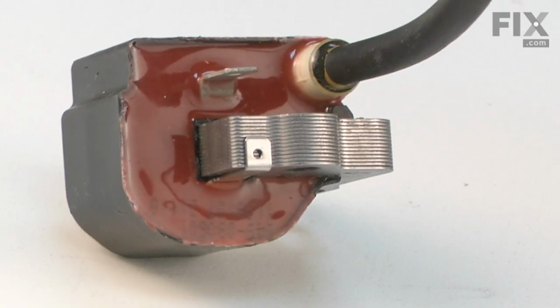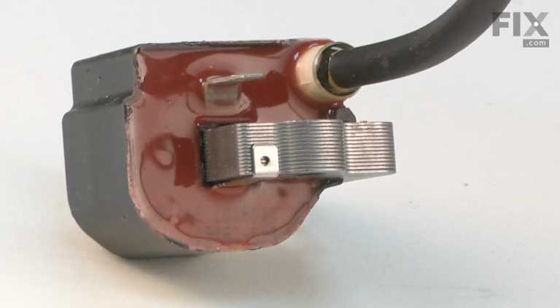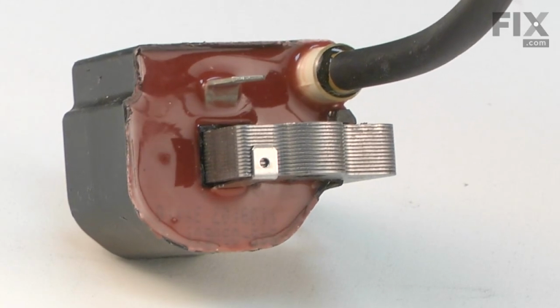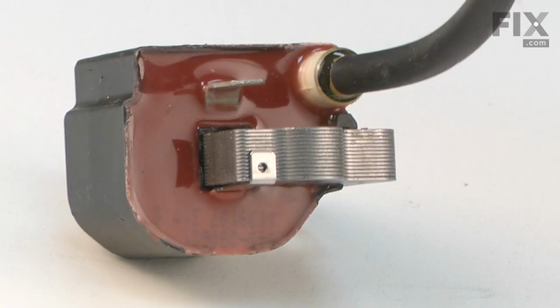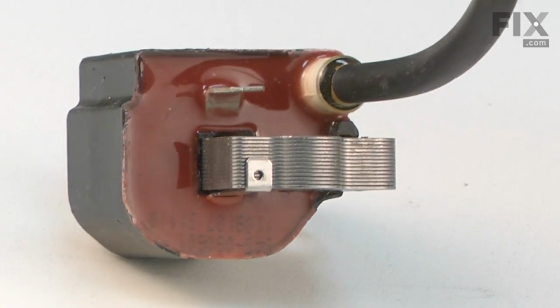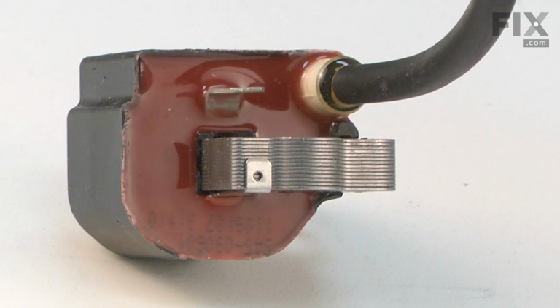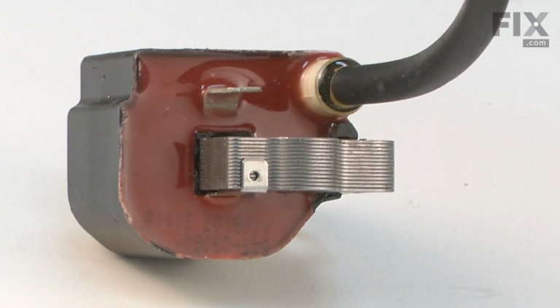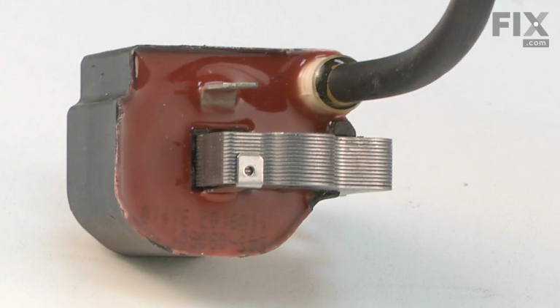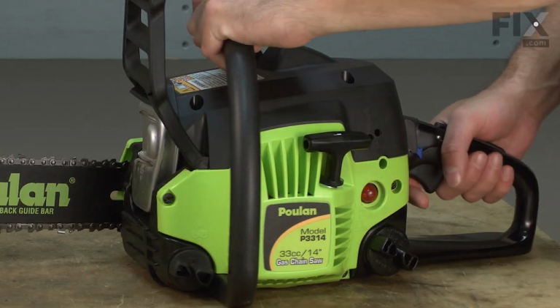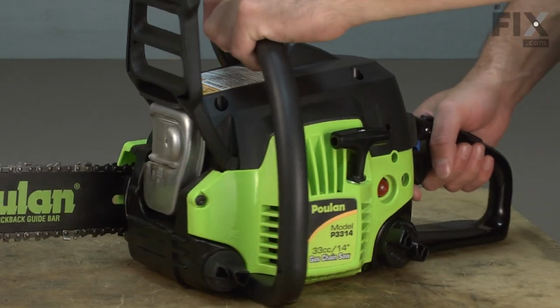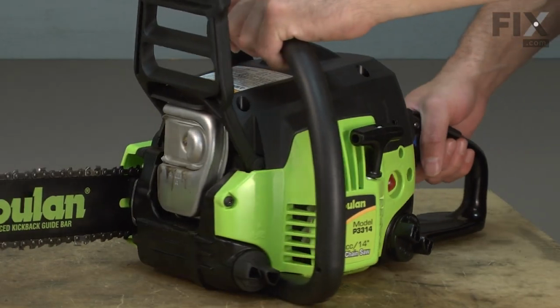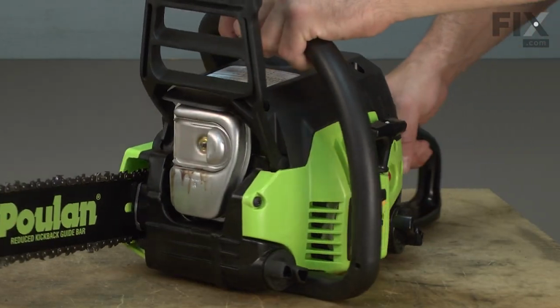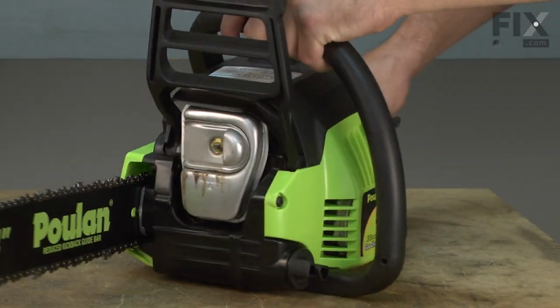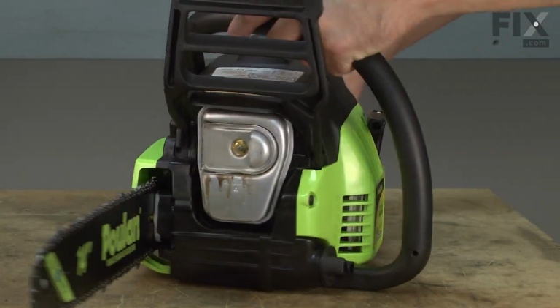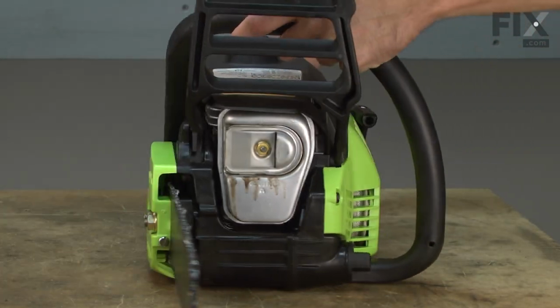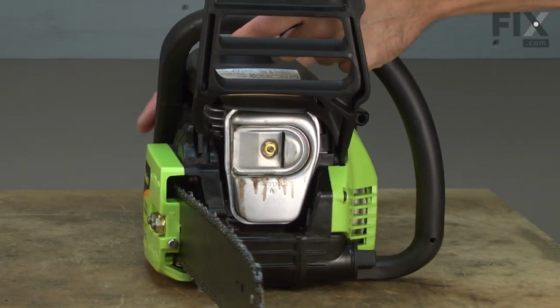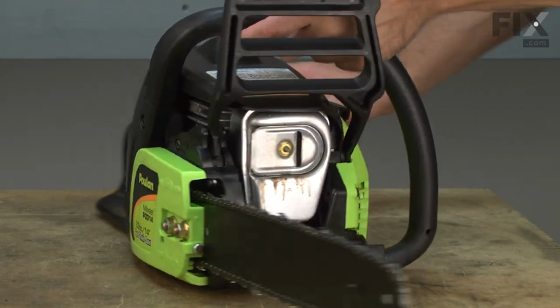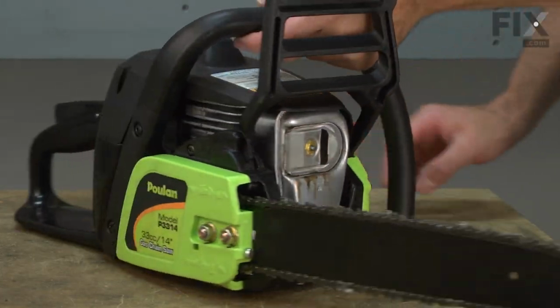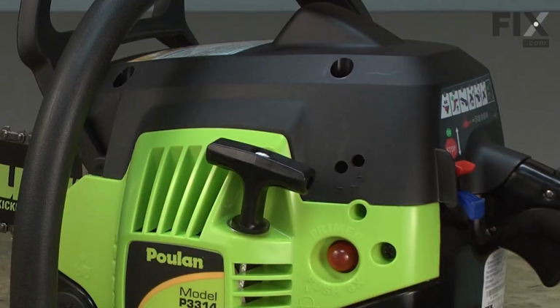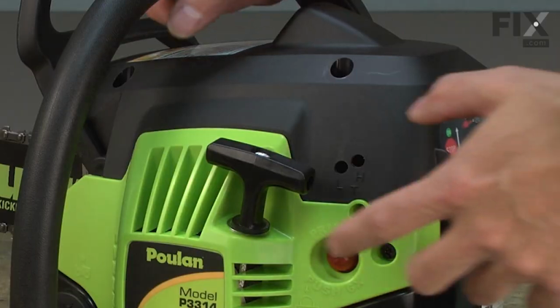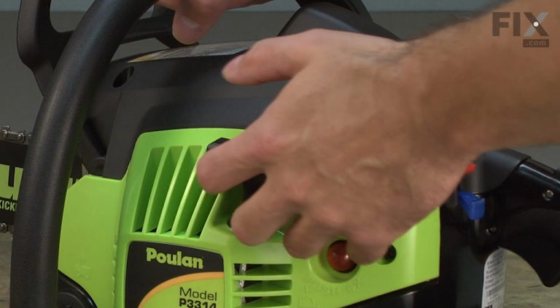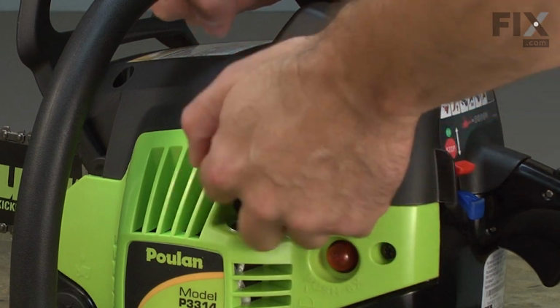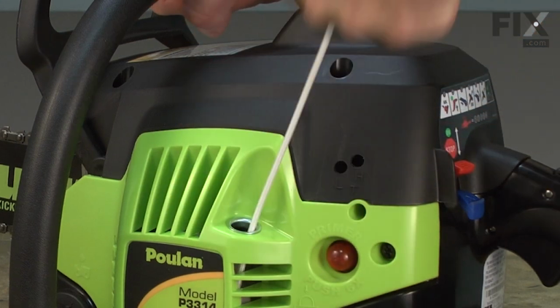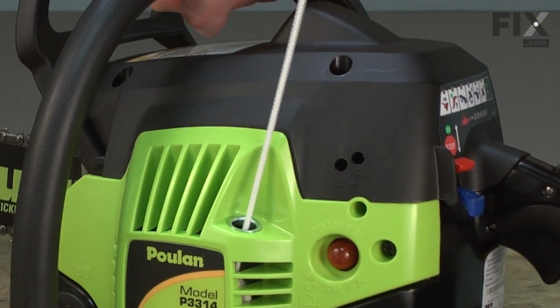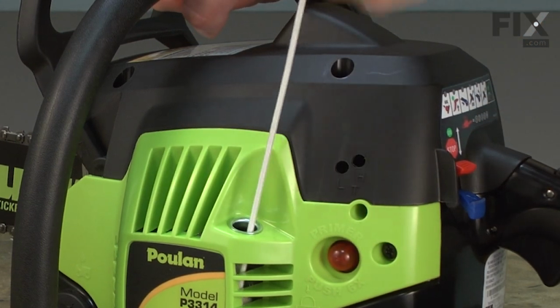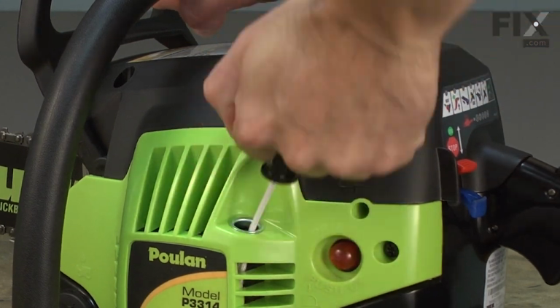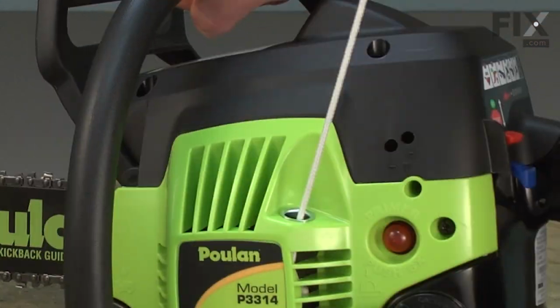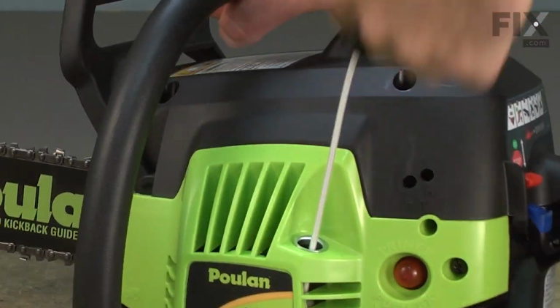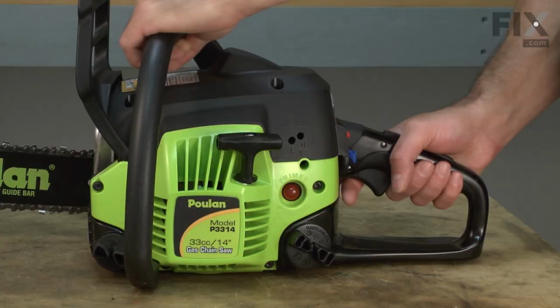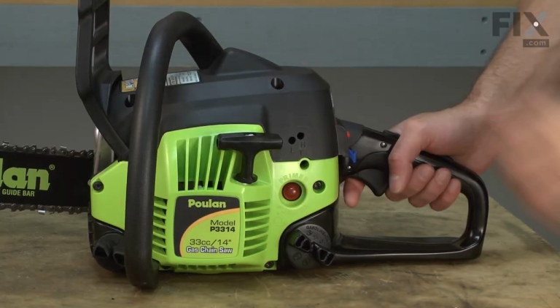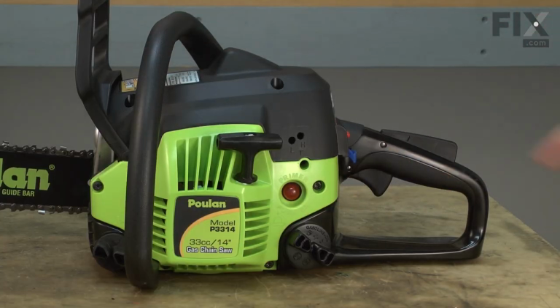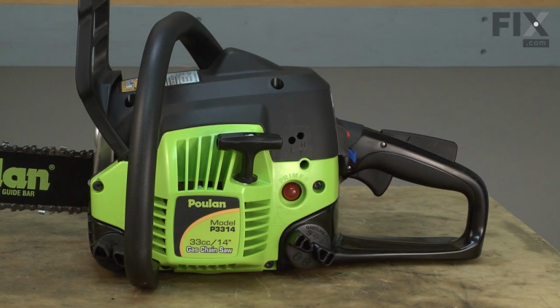There are several symptoms of a bad ignition coil. Sometimes it'll start and run but then suddenly turn off. Other times the engine starts and runs but then won't restart until it is cooled off.